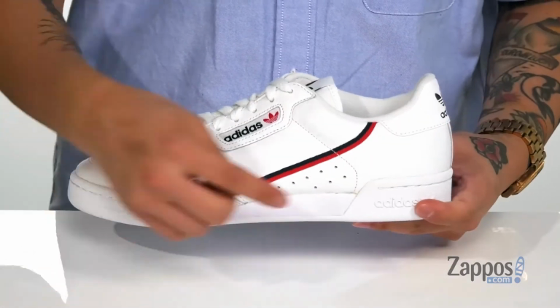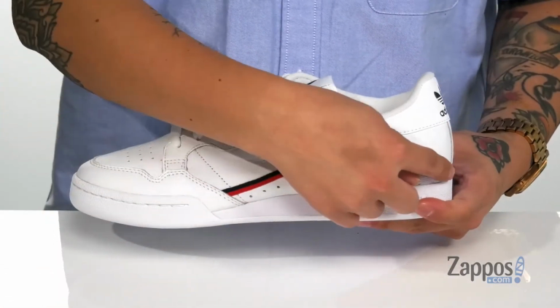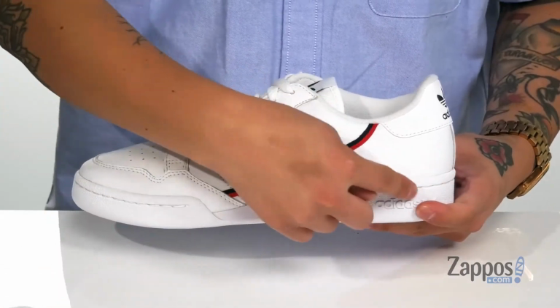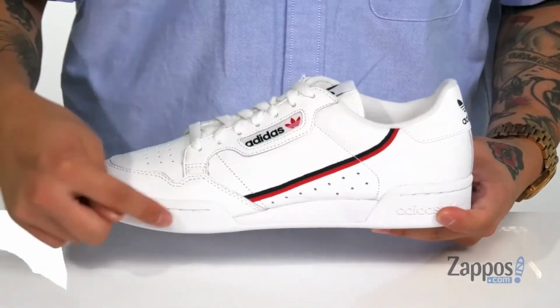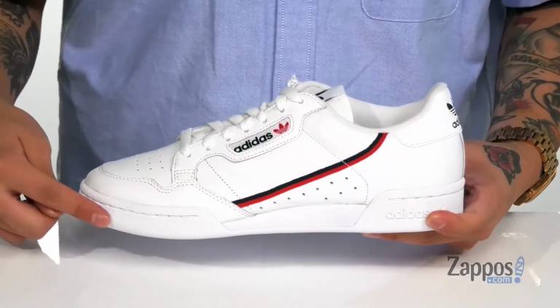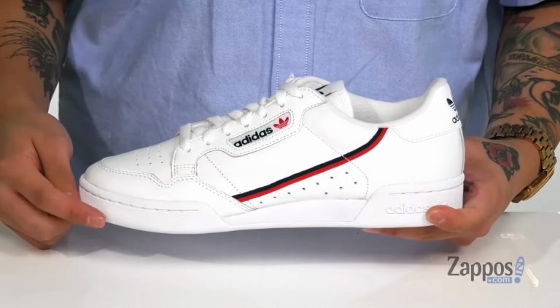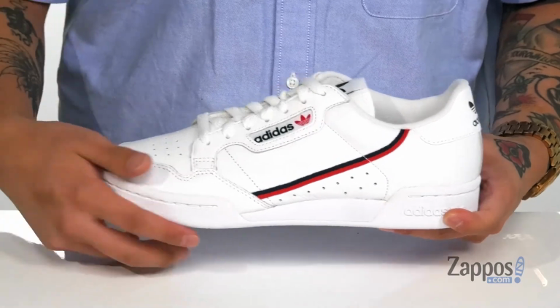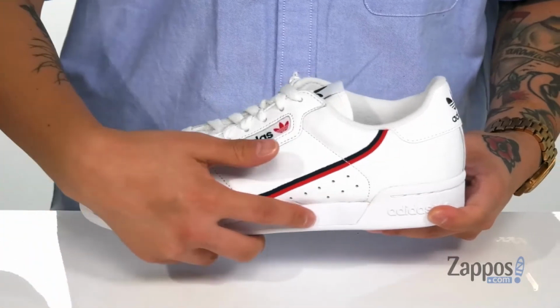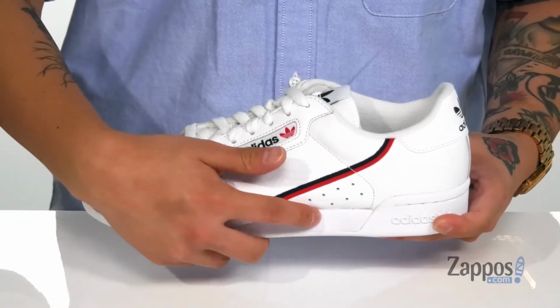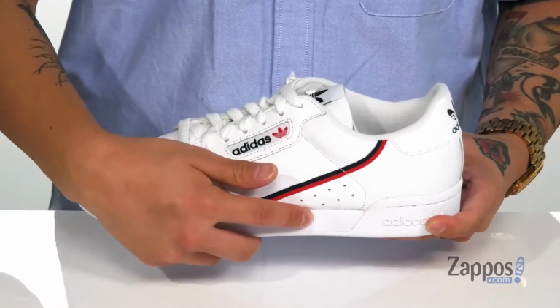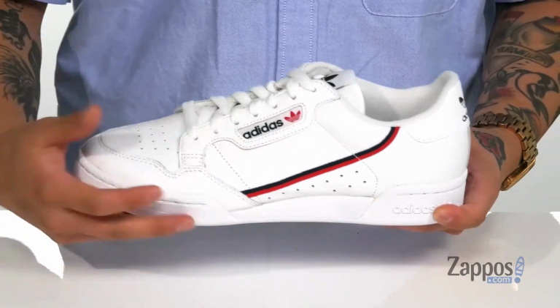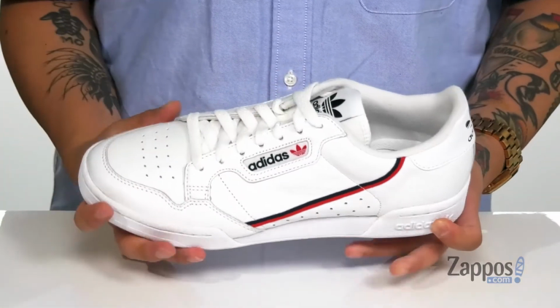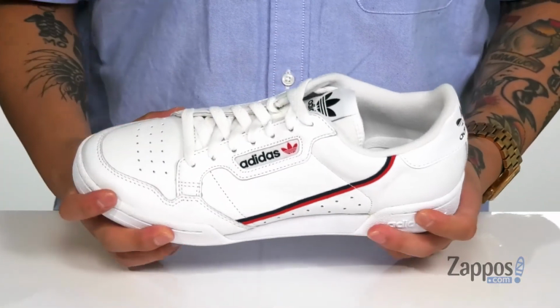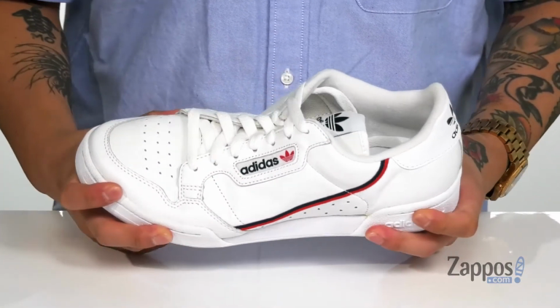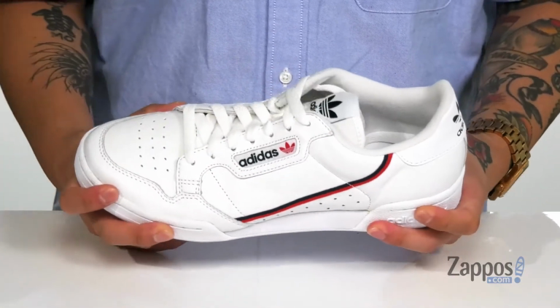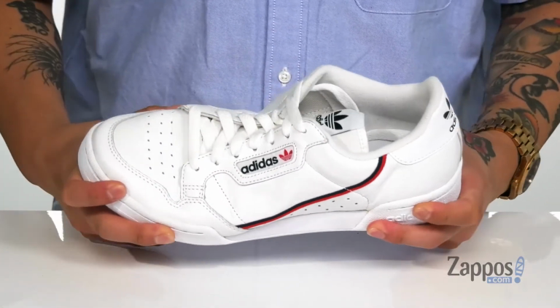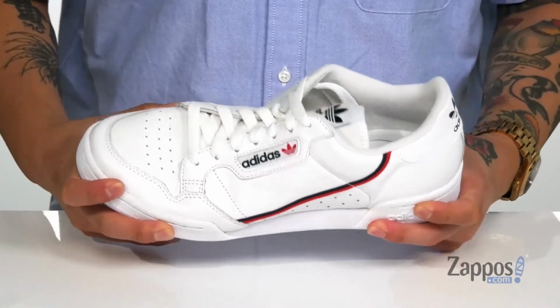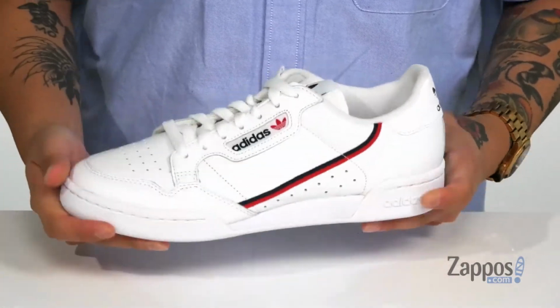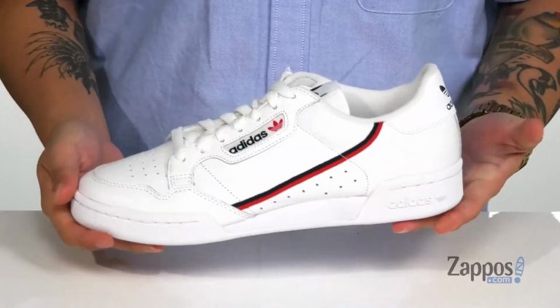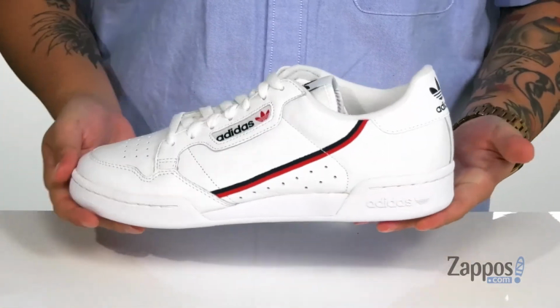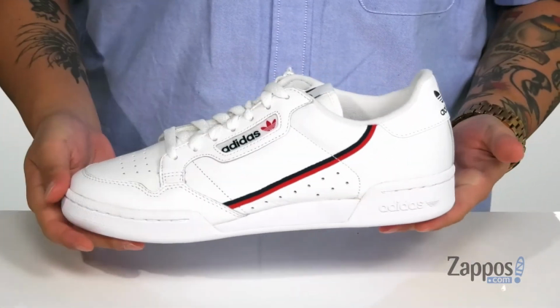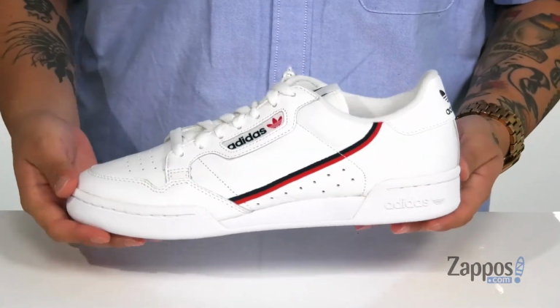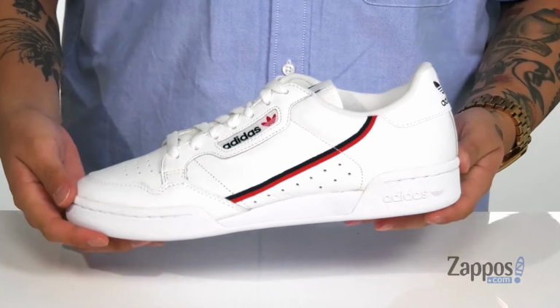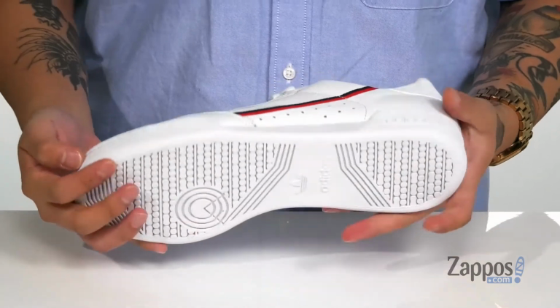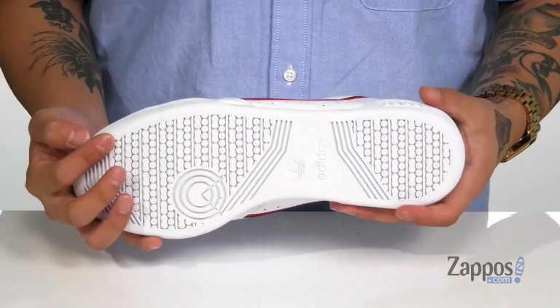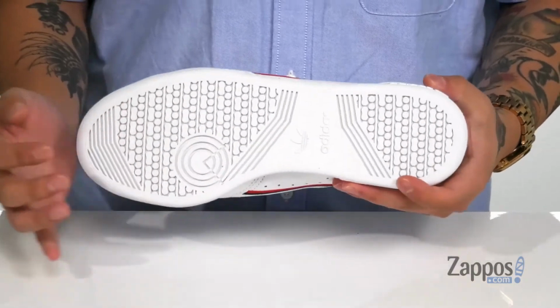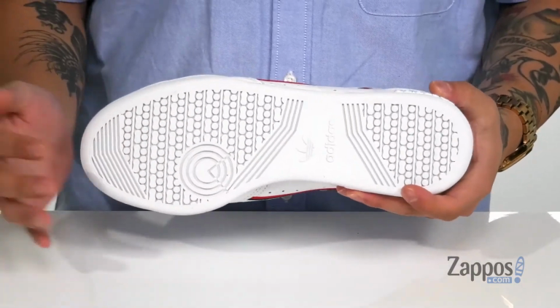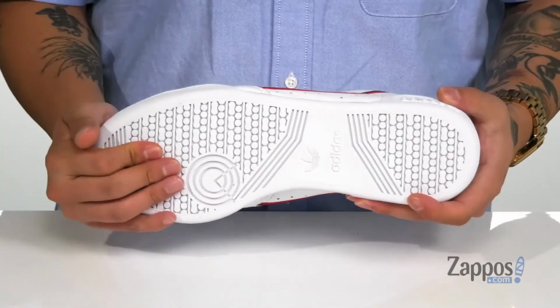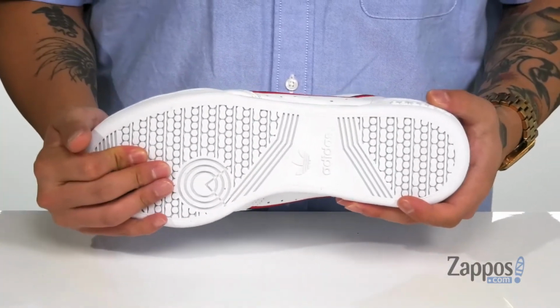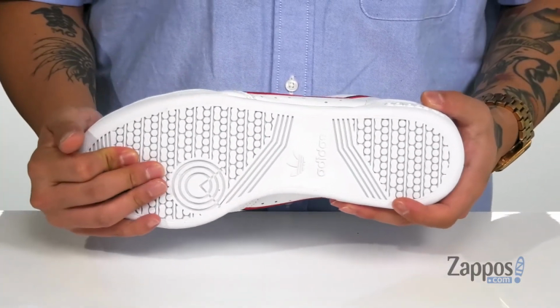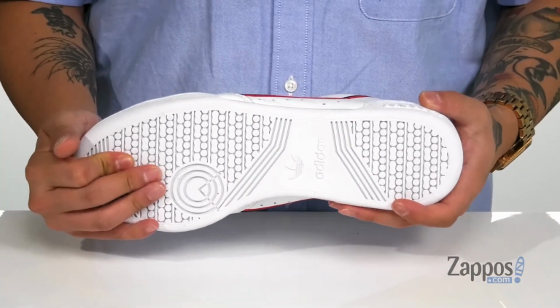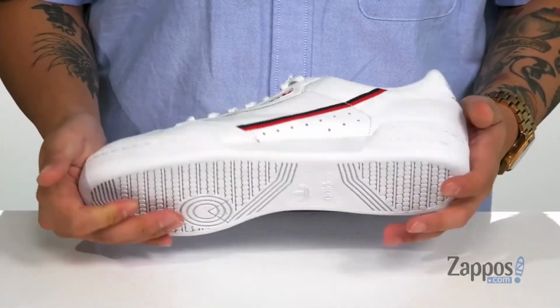Reinforced stitching in key areas for added durability. EVA foam in the midfoot also provides a bit of flexibility, as it does feature a split design. This all sits on top of a textured rubber outsole to keep you stable.